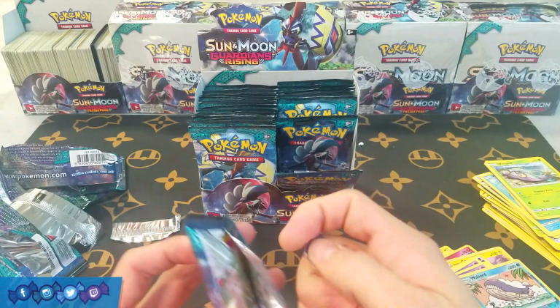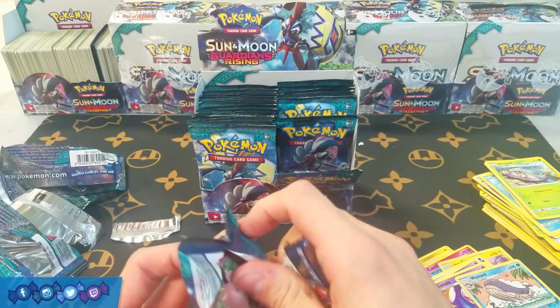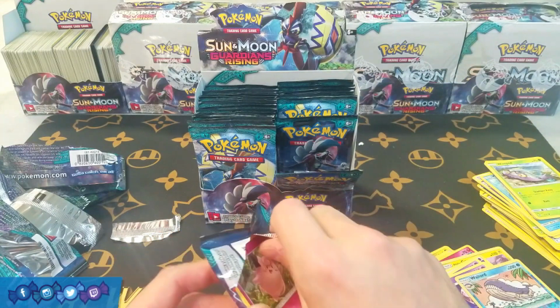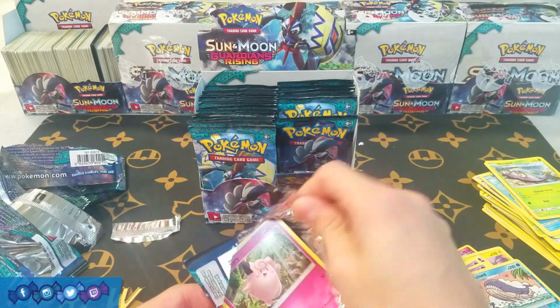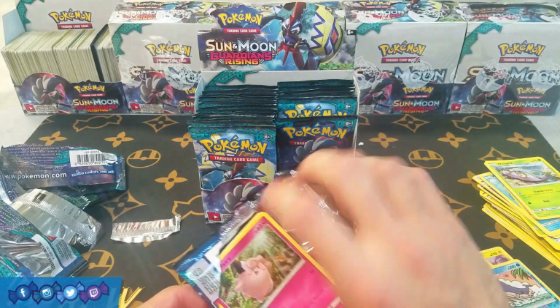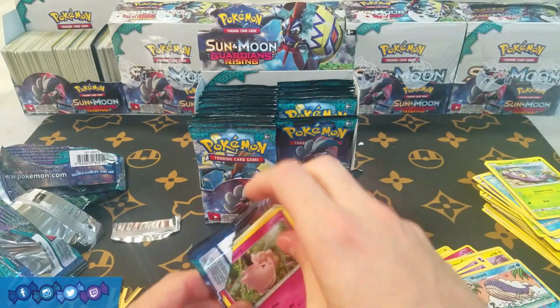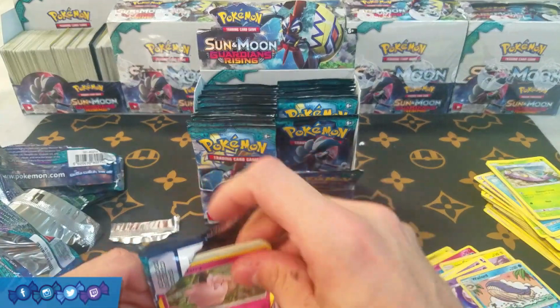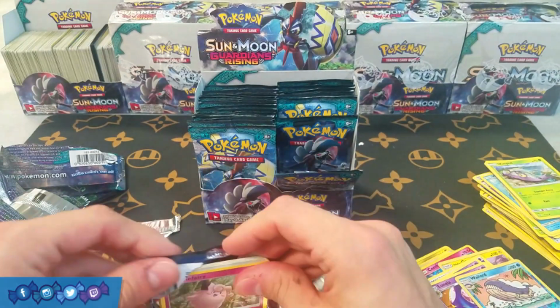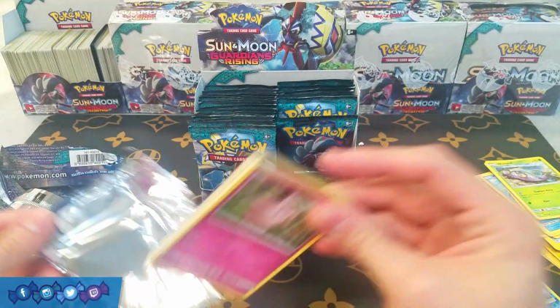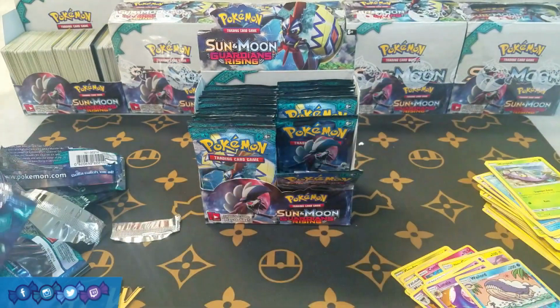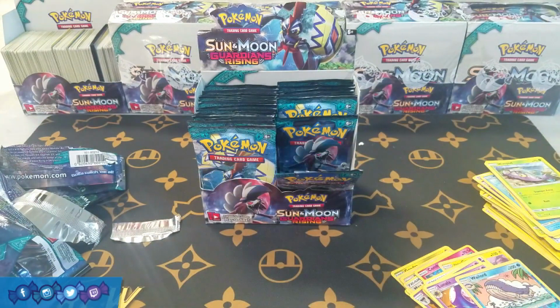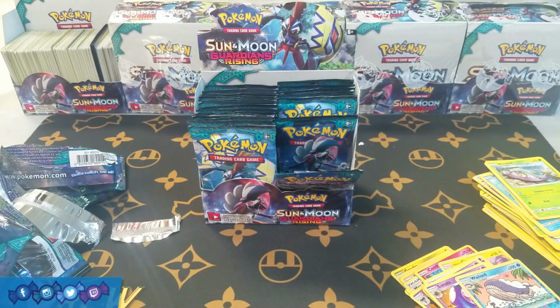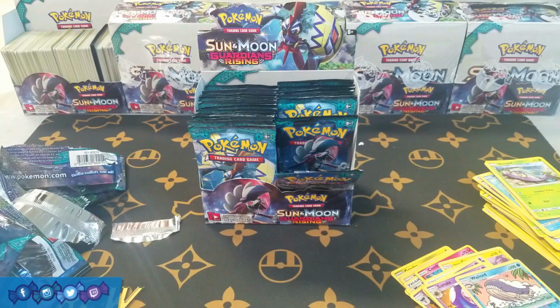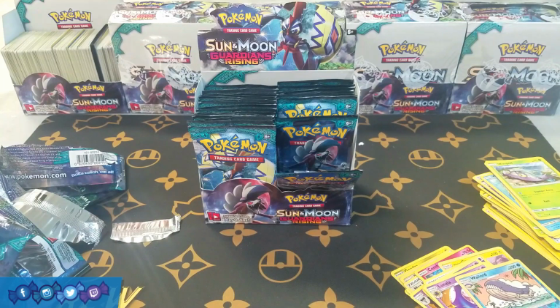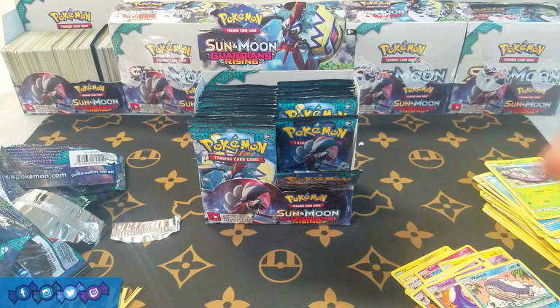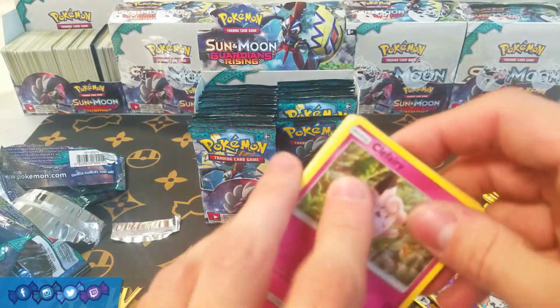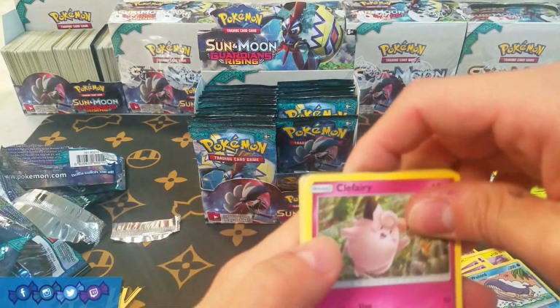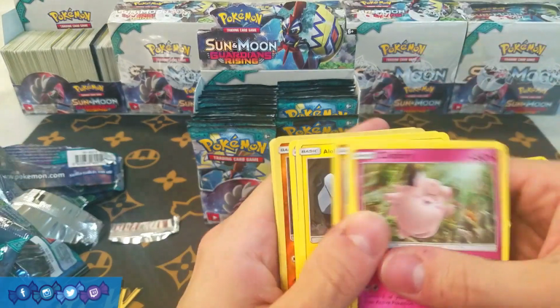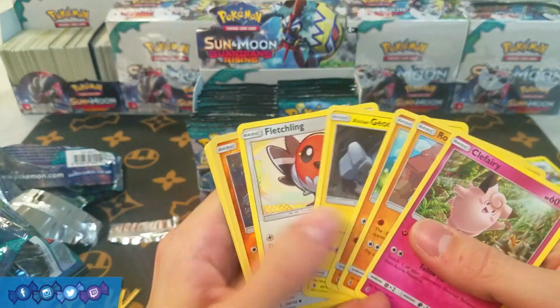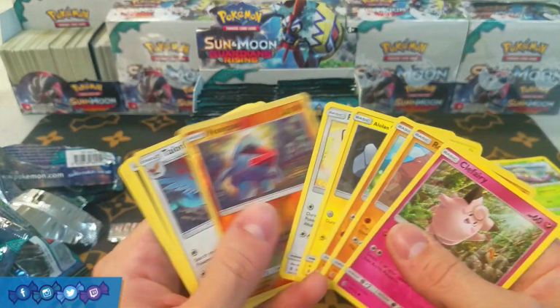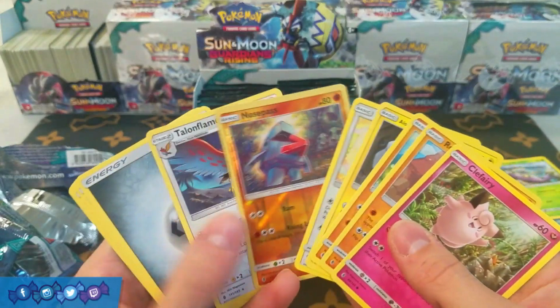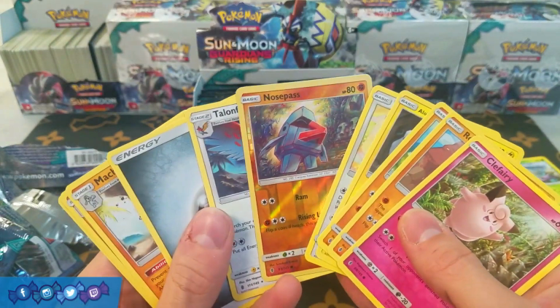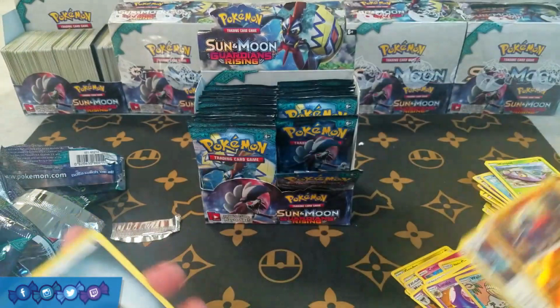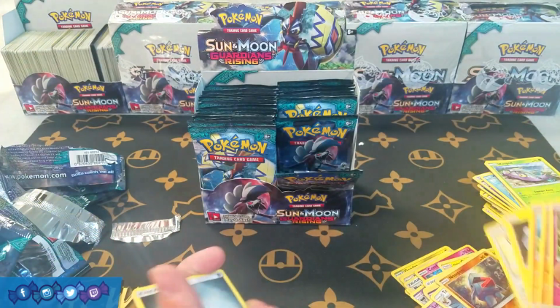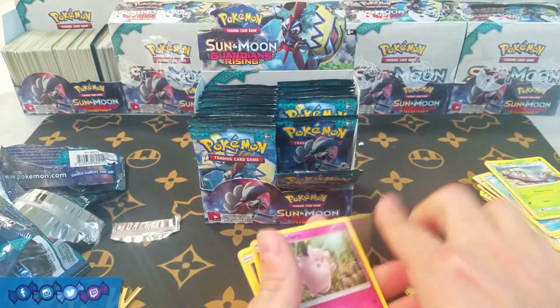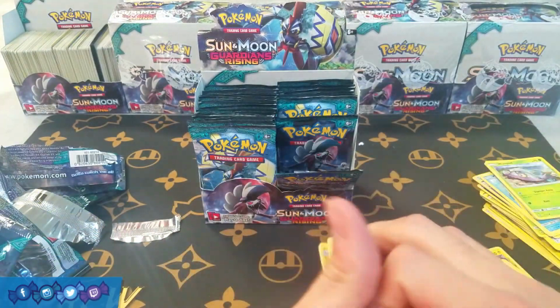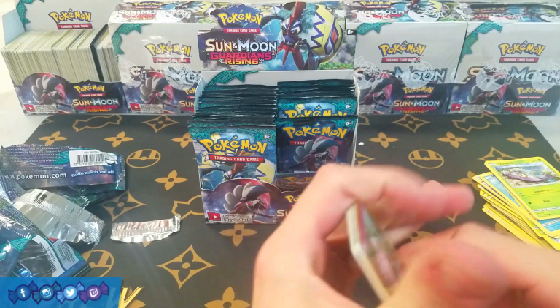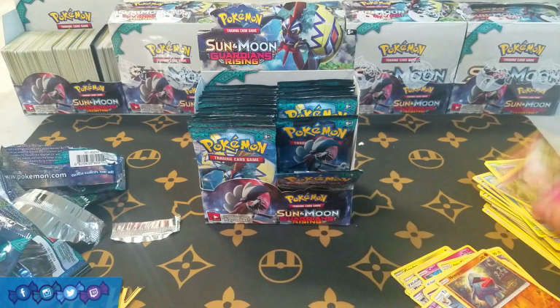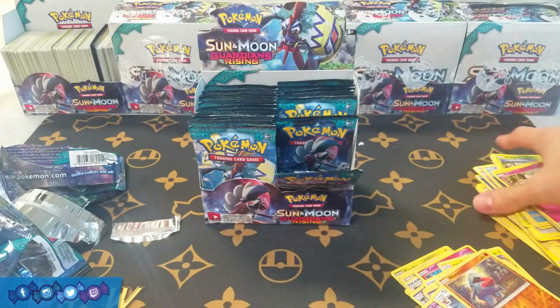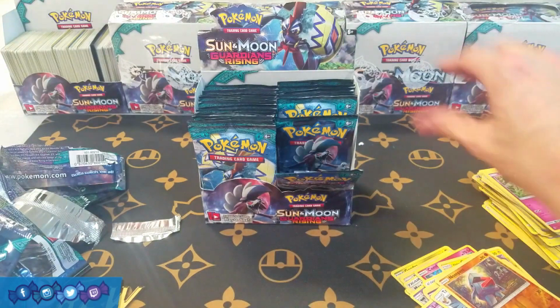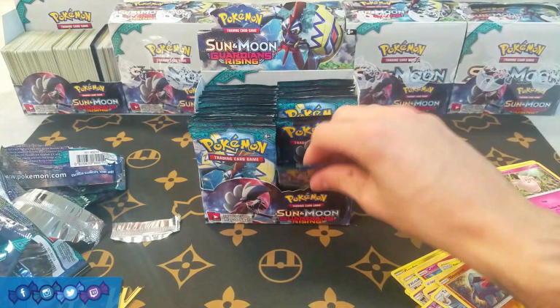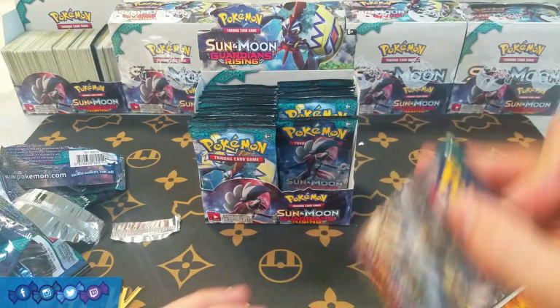We got Wailord, Lurantis, Trevenant, and Garbodor. There's also an Oricorio that's pretty decent against Night March and Vespiquen. So there are some good regular rares we can get.